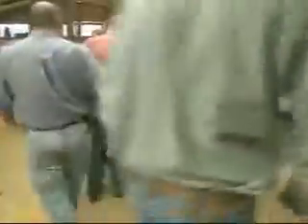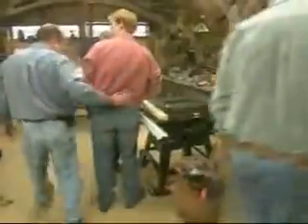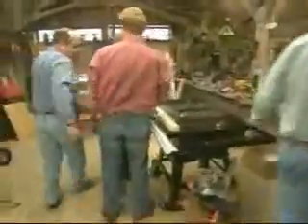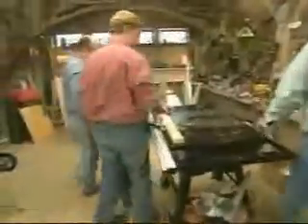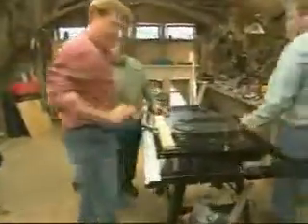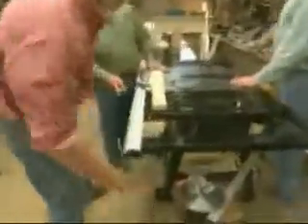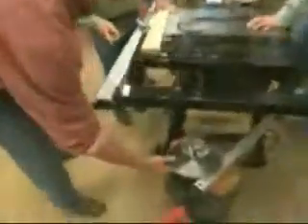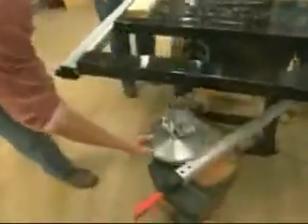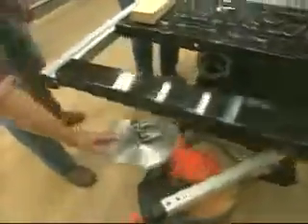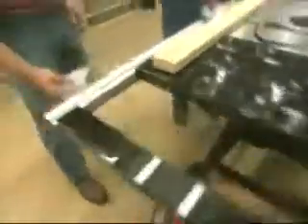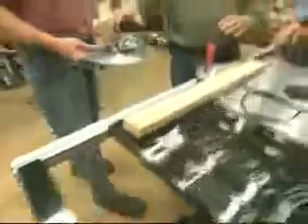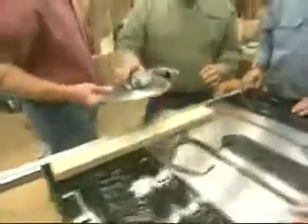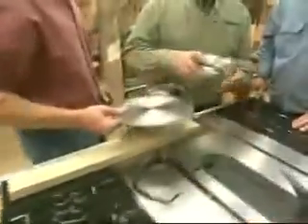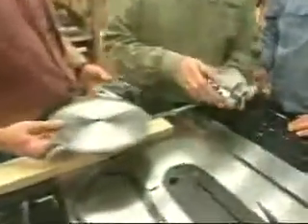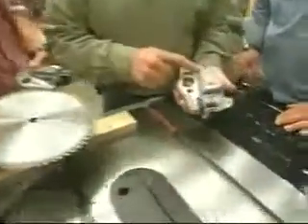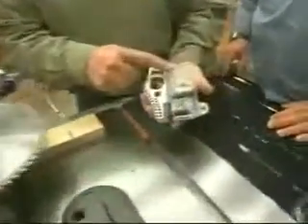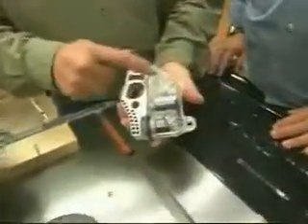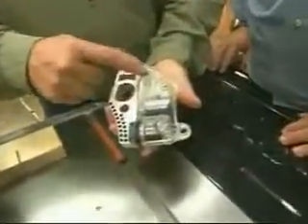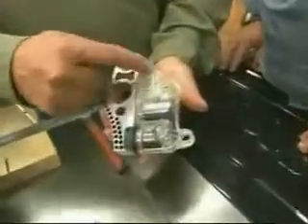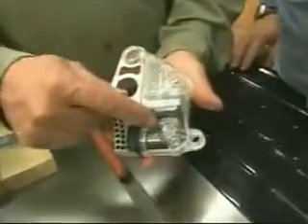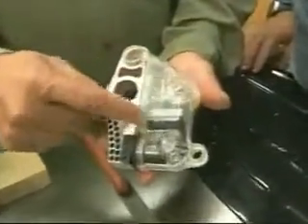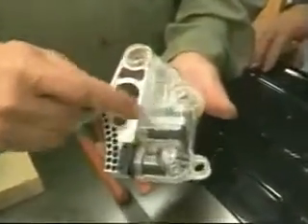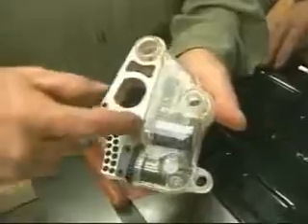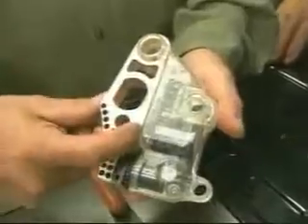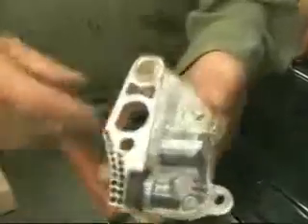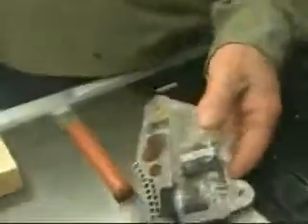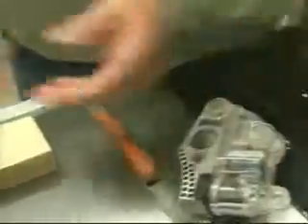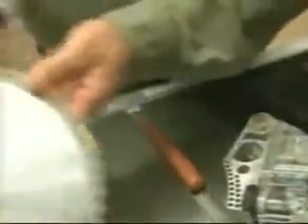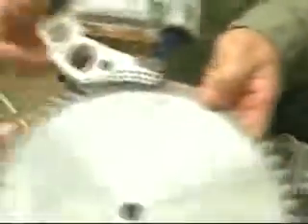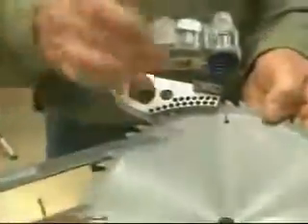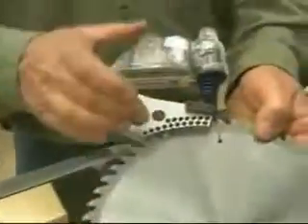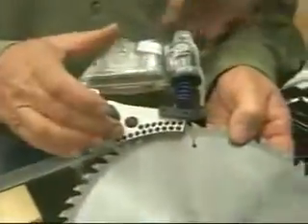How does that thing work? There's a blade down there from an earlier demonstration. There's a brake mechanism in the saw, and when it senses an electrical current interruption, it throws this aluminum block into the blade, stopping it in a millisecond.